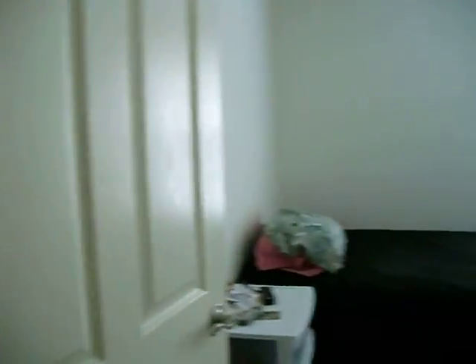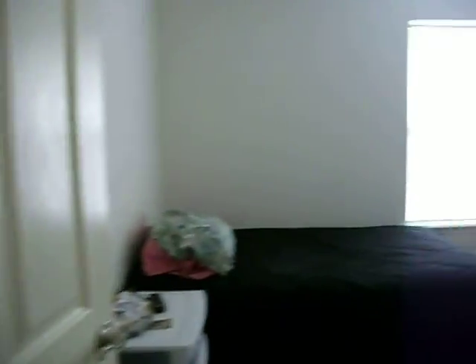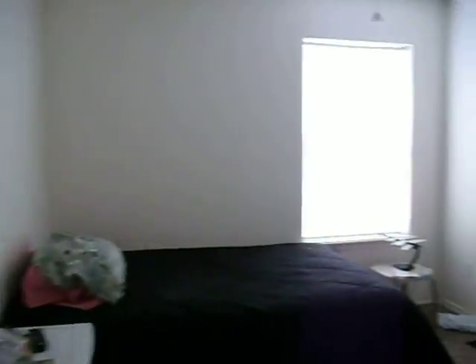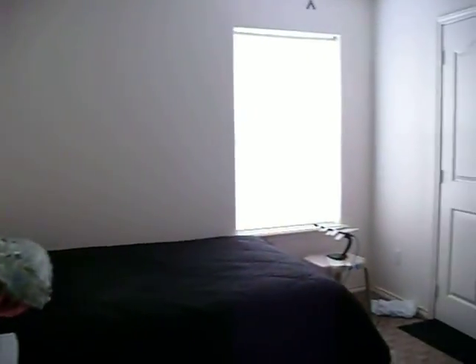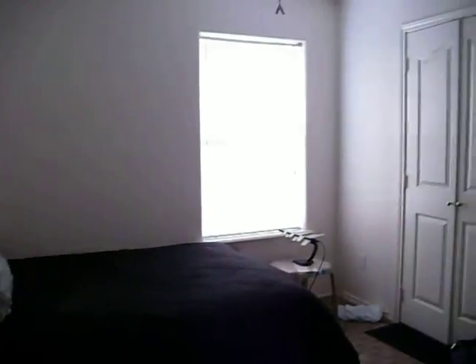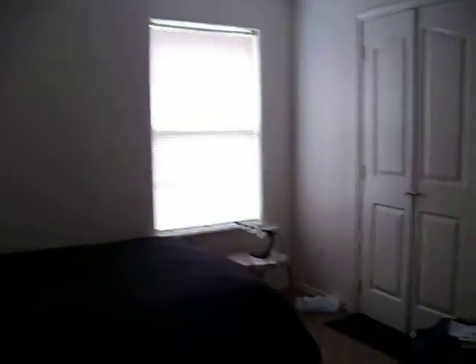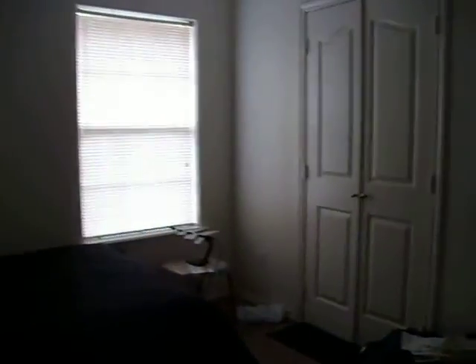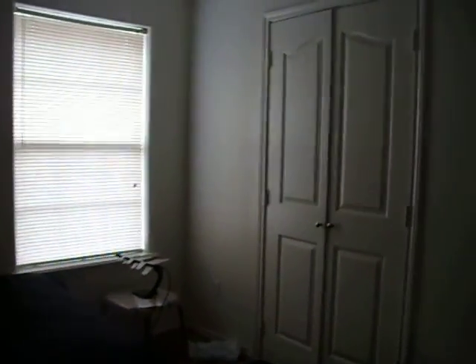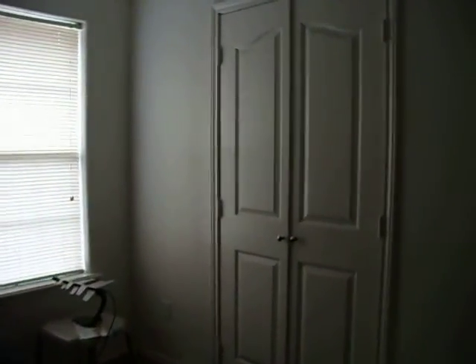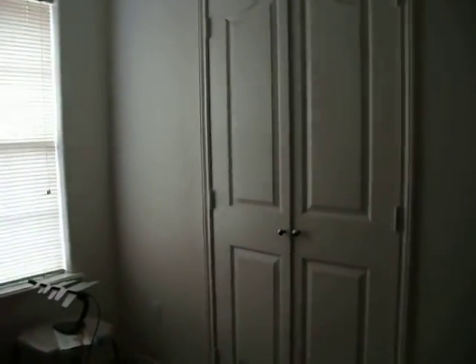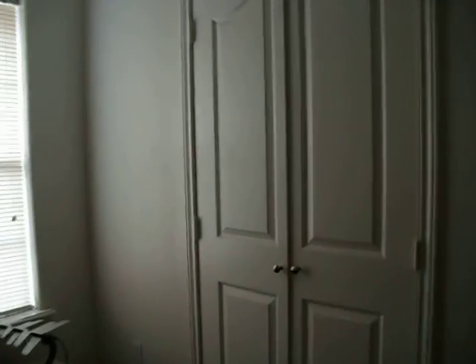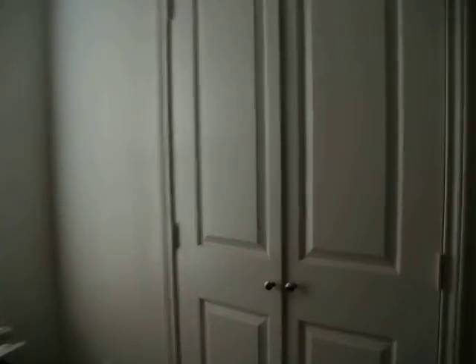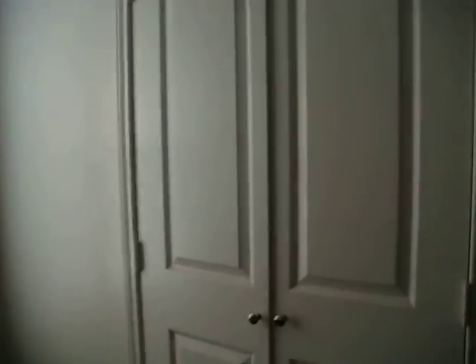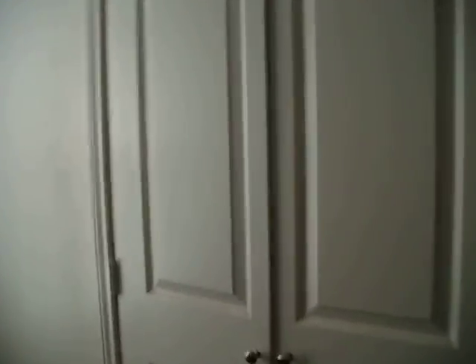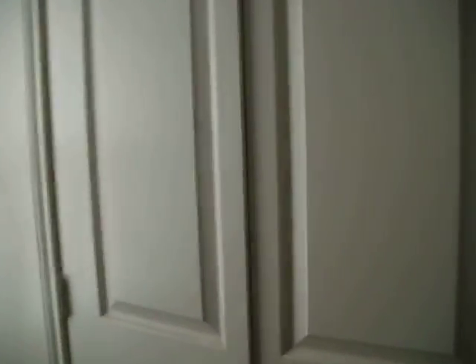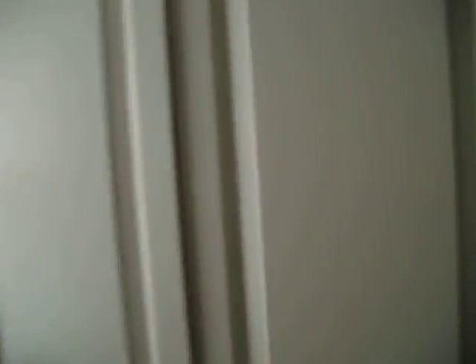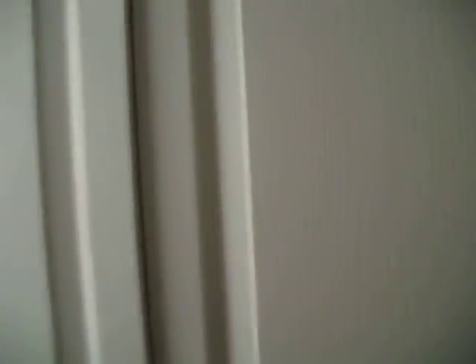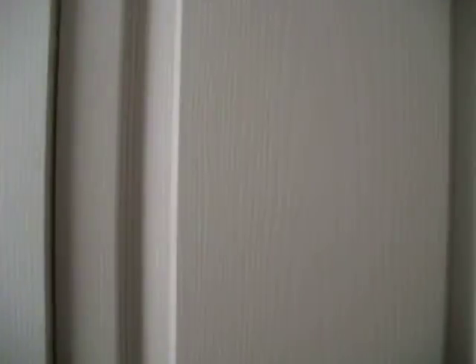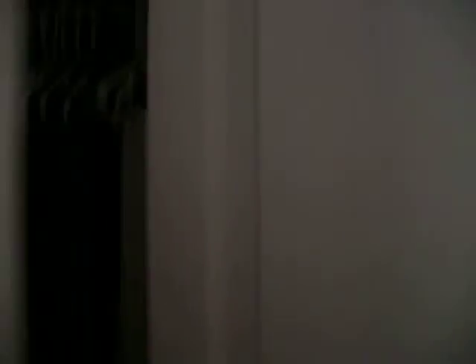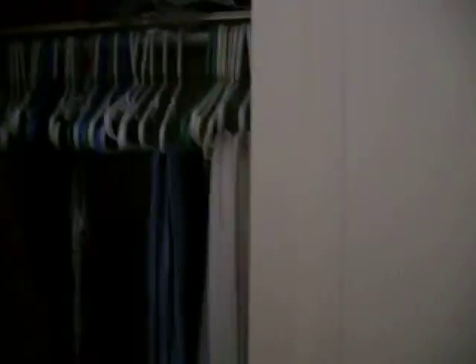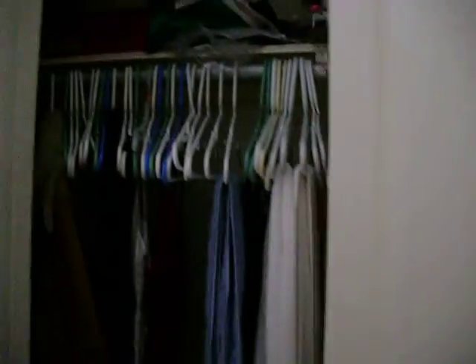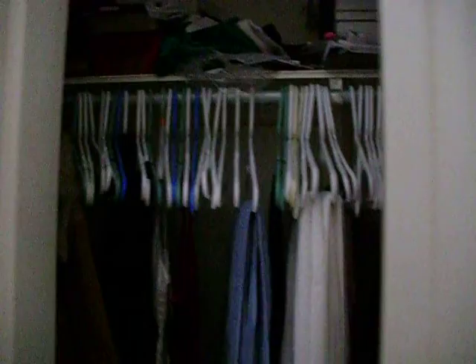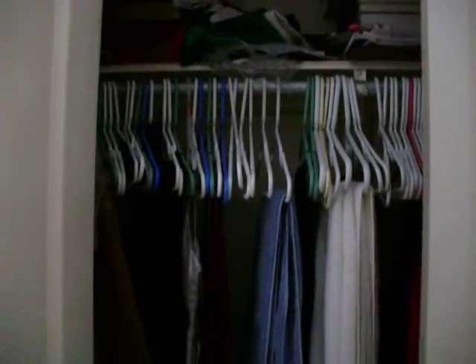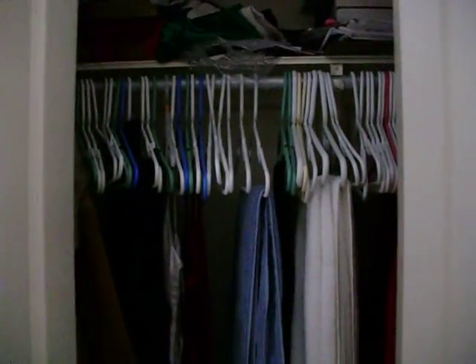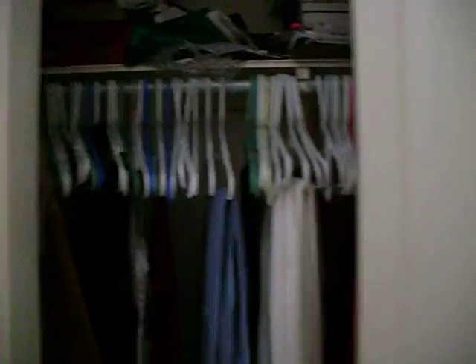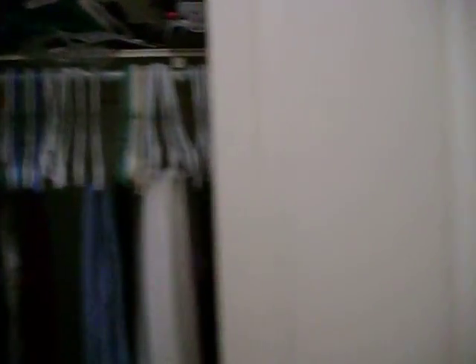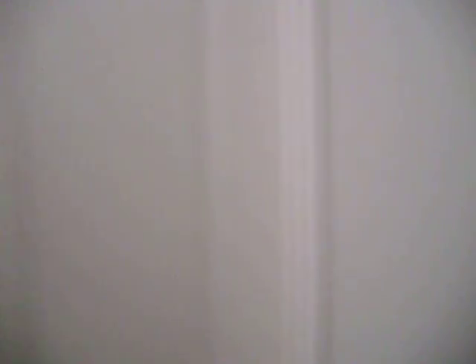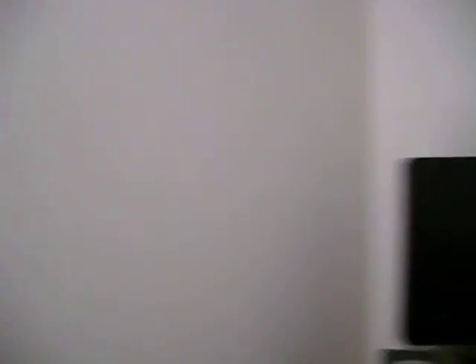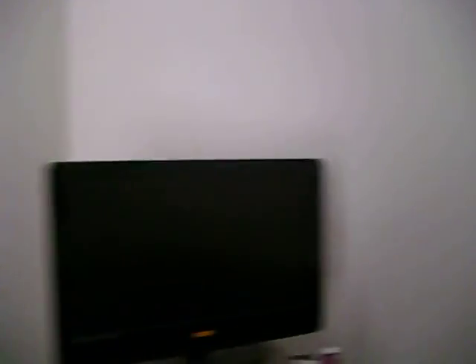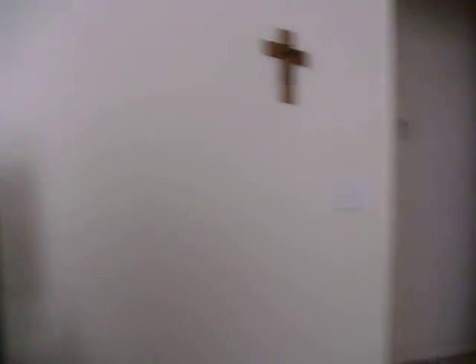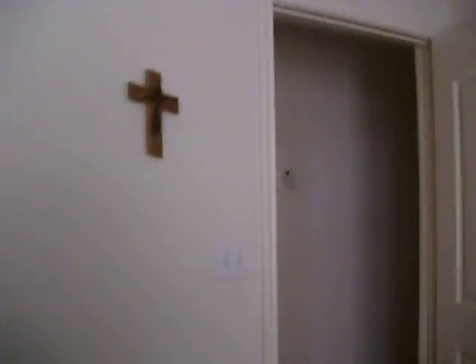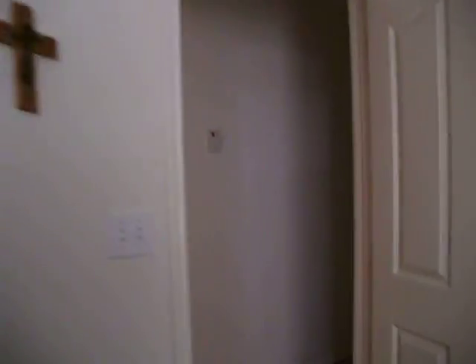We walk through and we get to see a bedroom right here. We'll work through to get an idea of the closet space in this bedroom — we see the closet space as well.